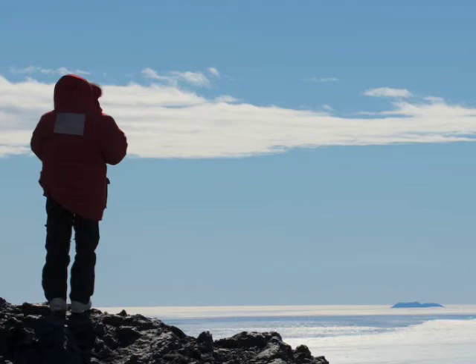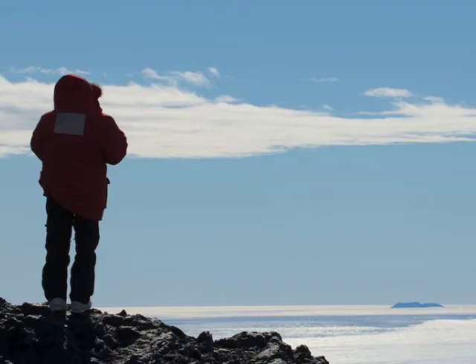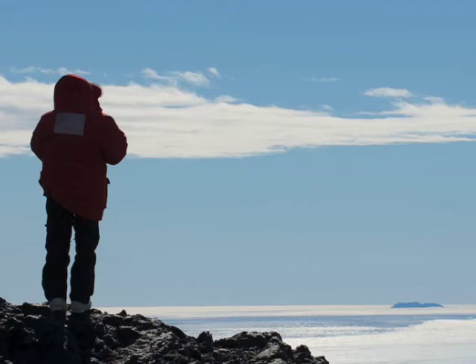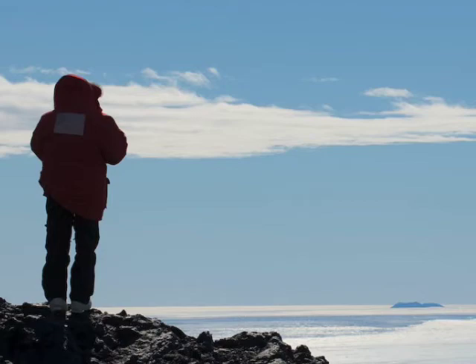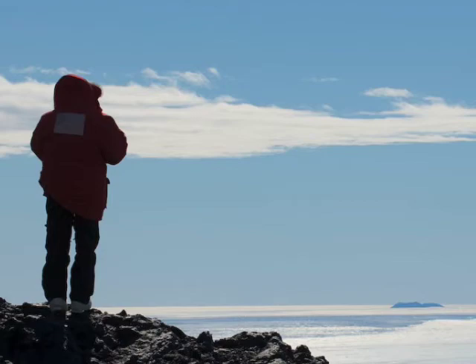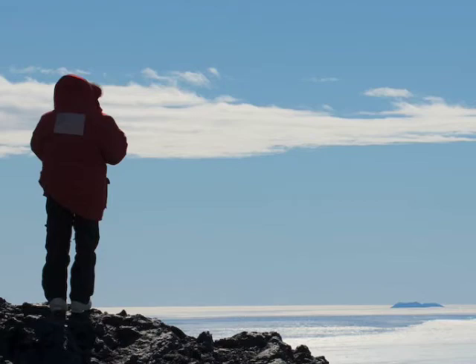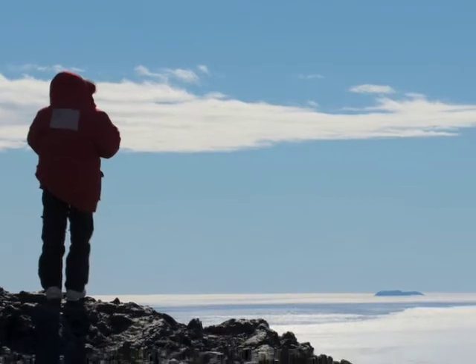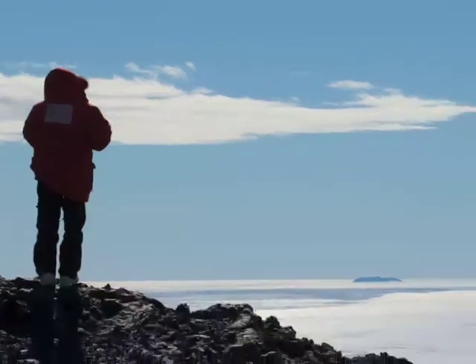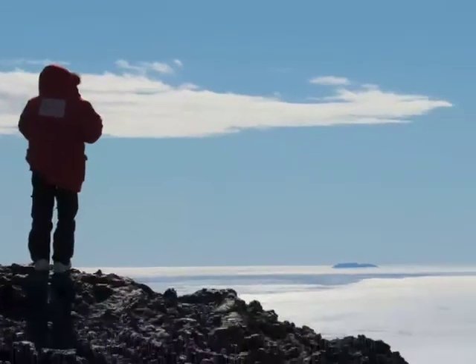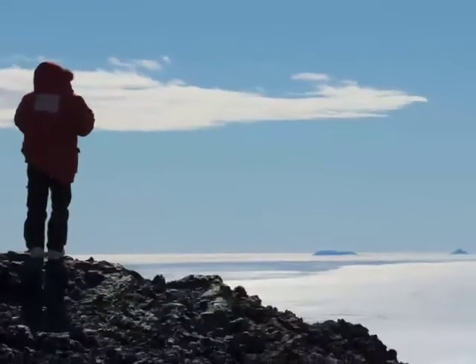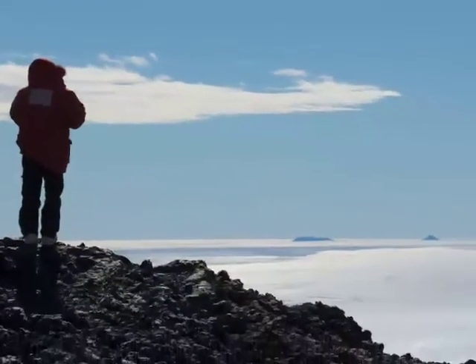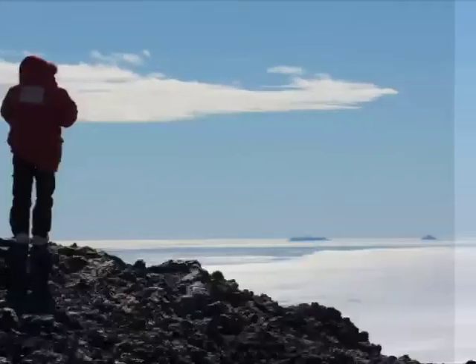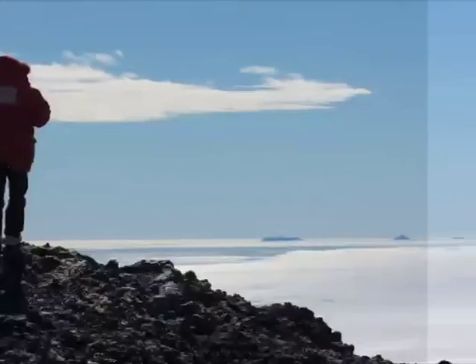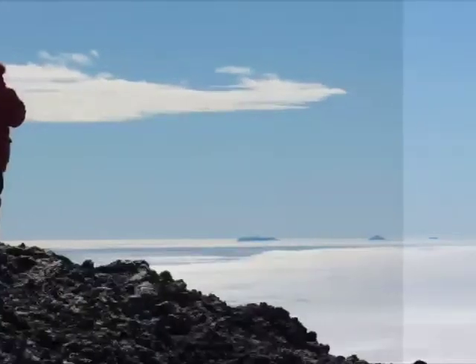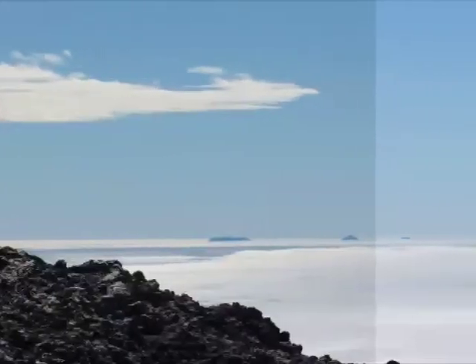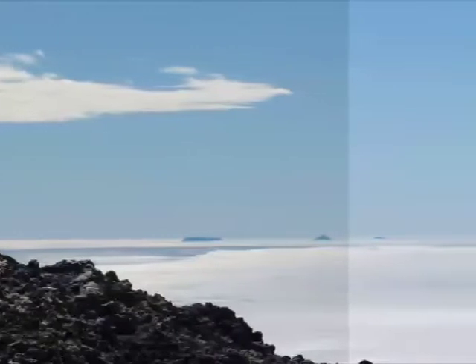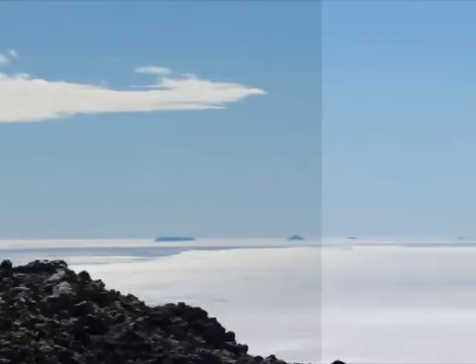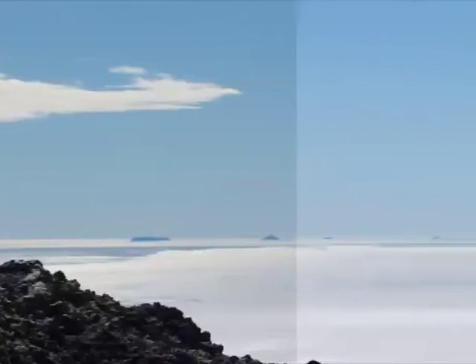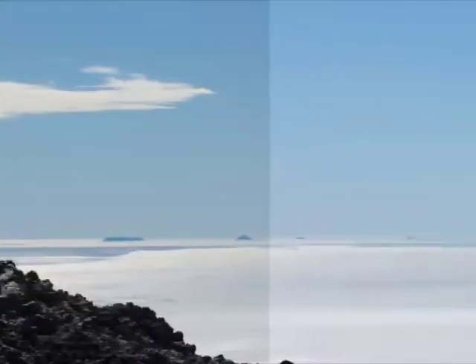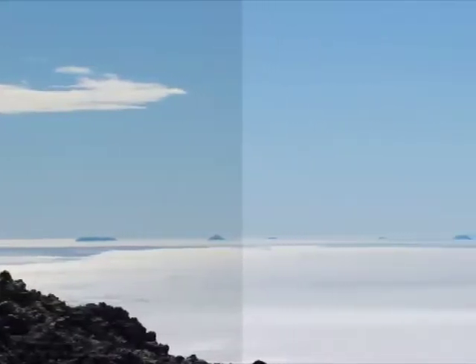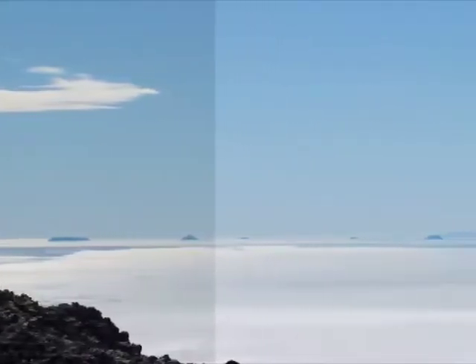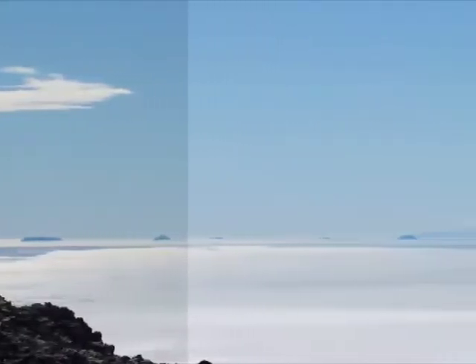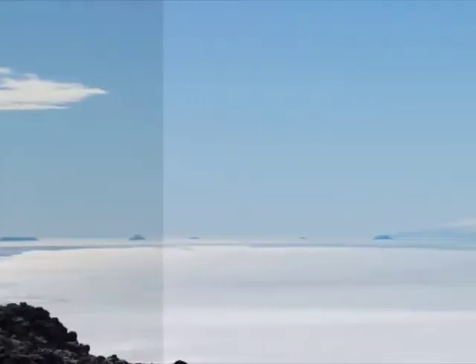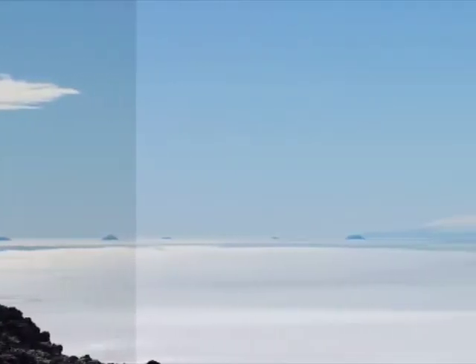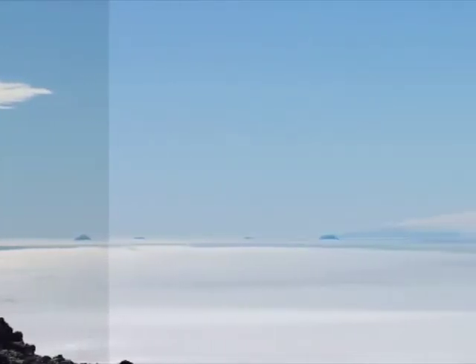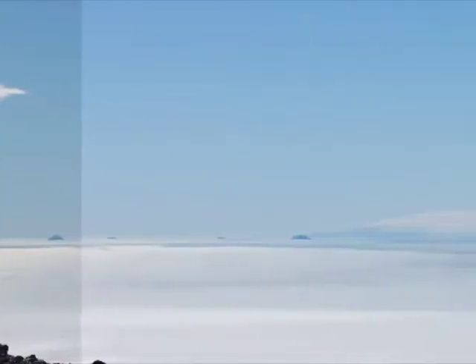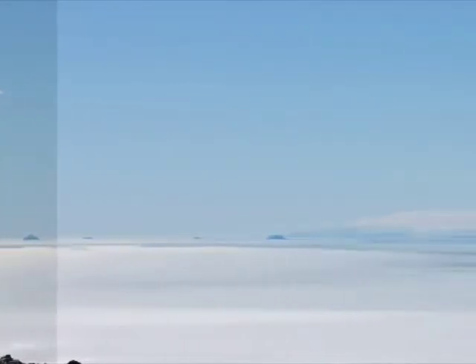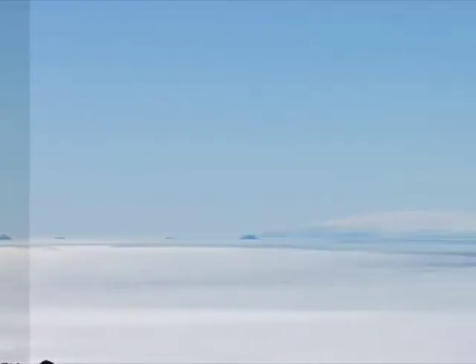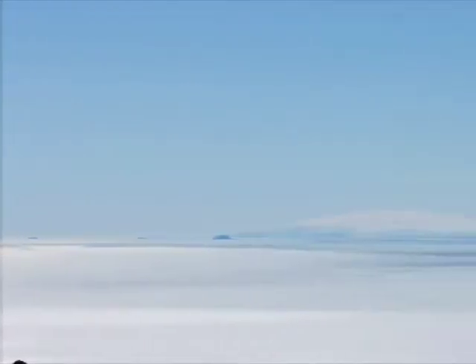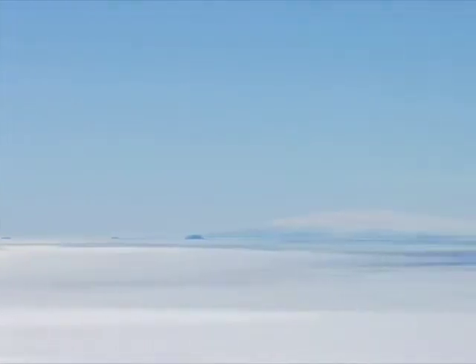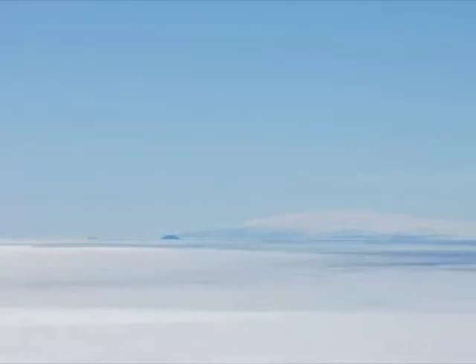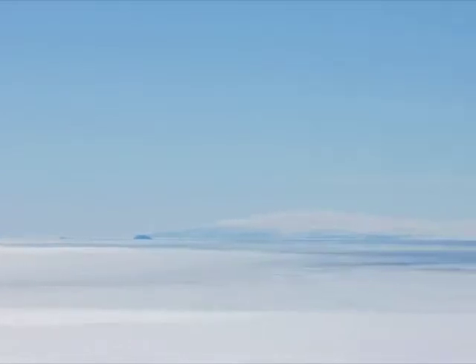Antarctica is a big, empty, icy, powerful place that has an enormous ability to make you feel small. And although it's an icy world, there's also lots of rock, and that makes it a good place for geologists.